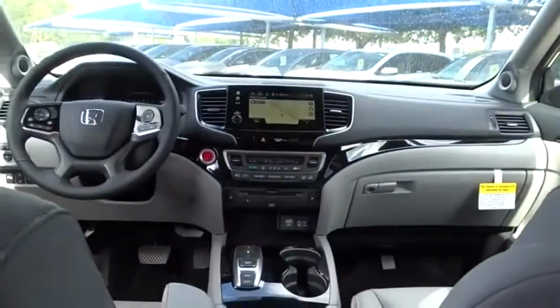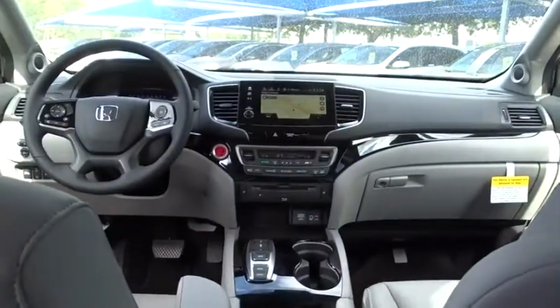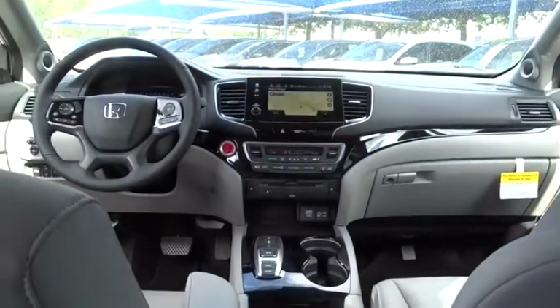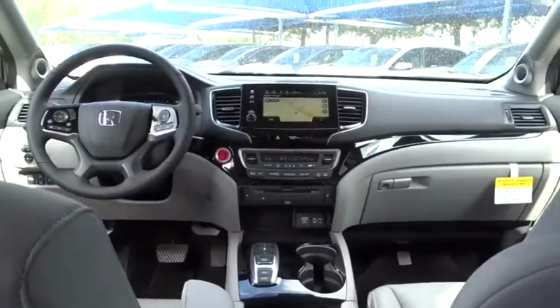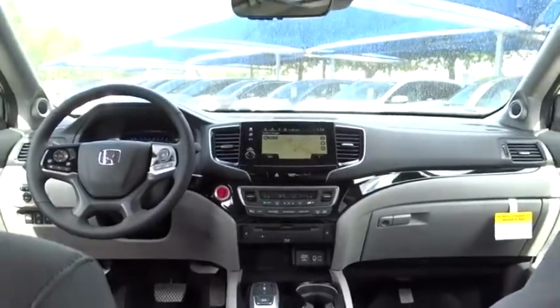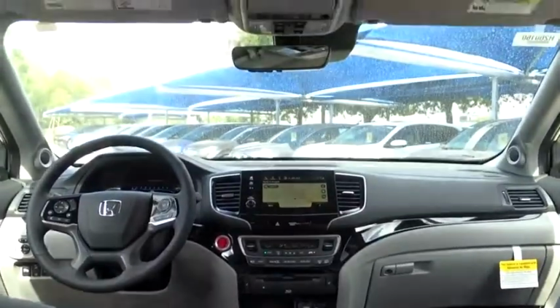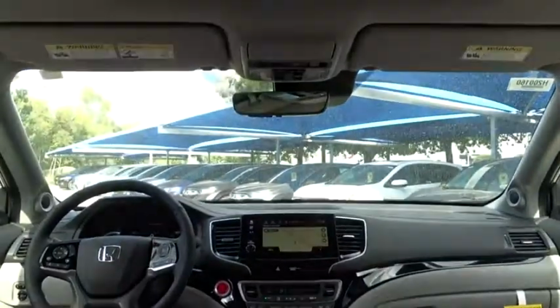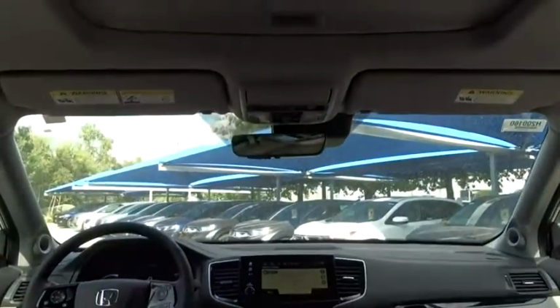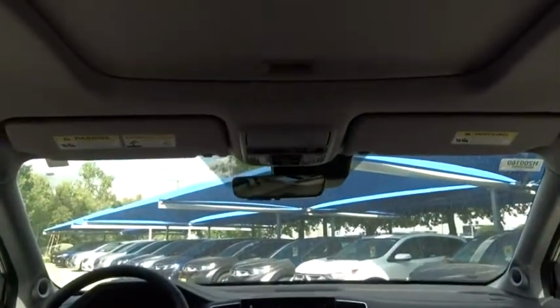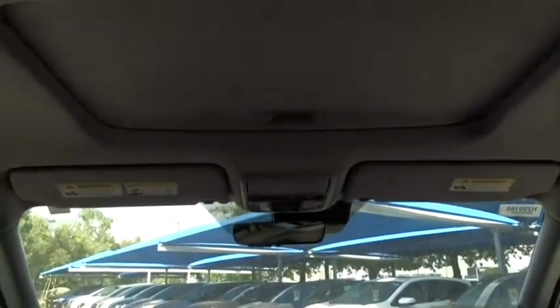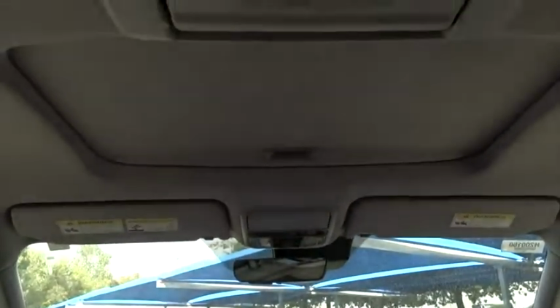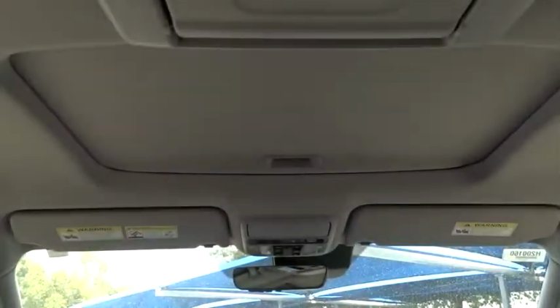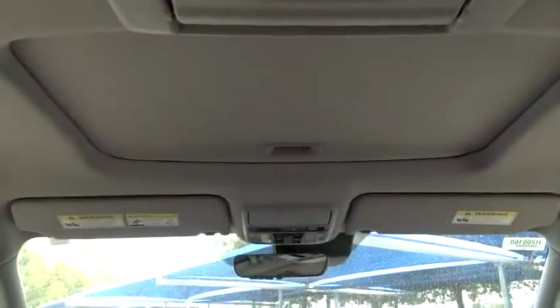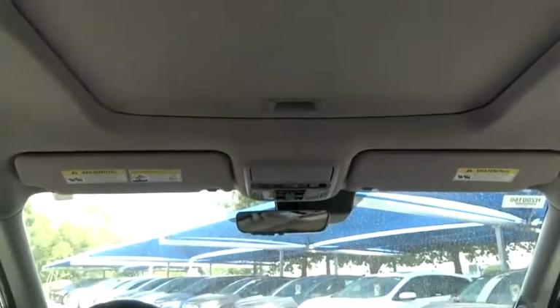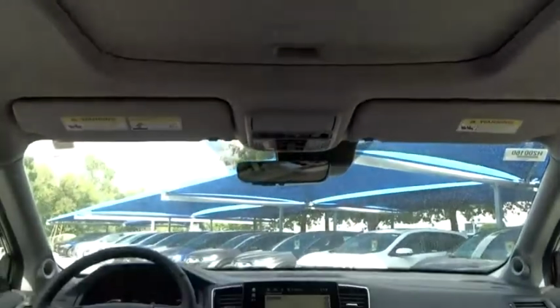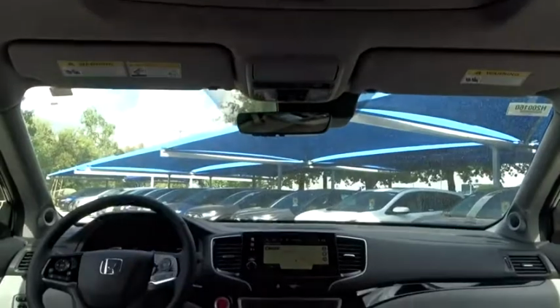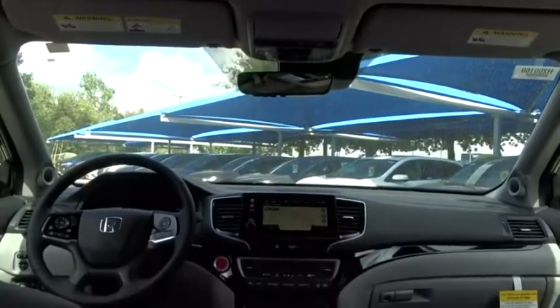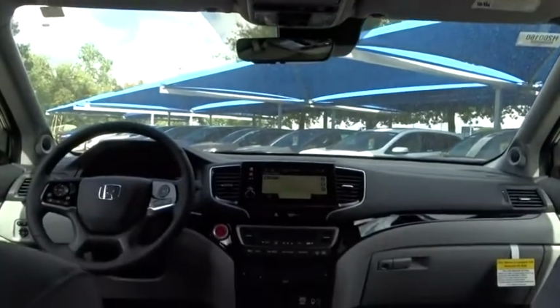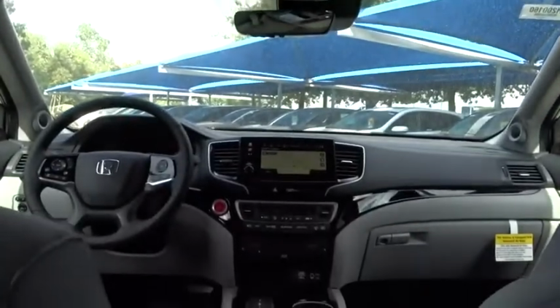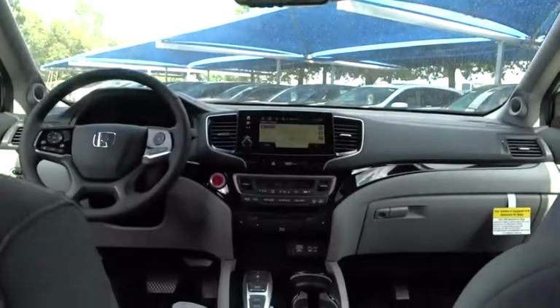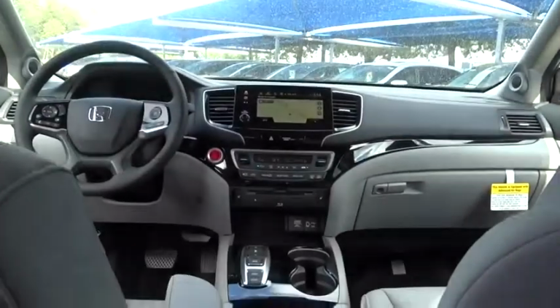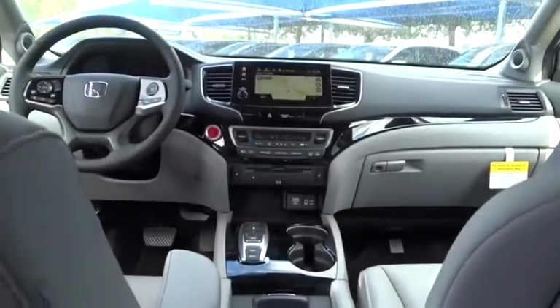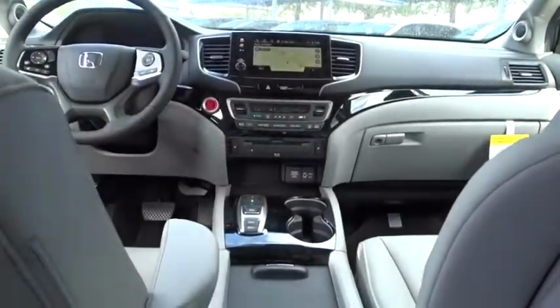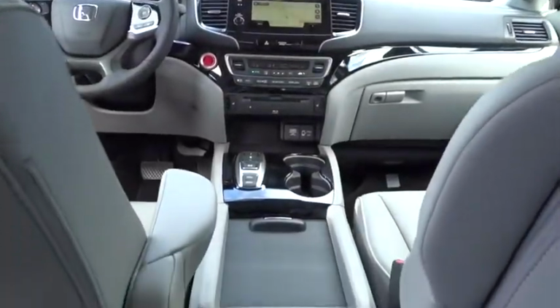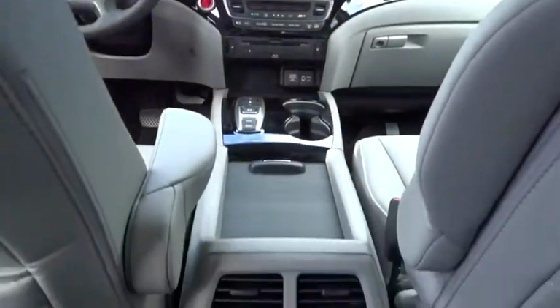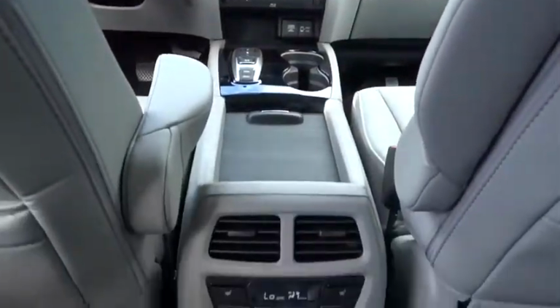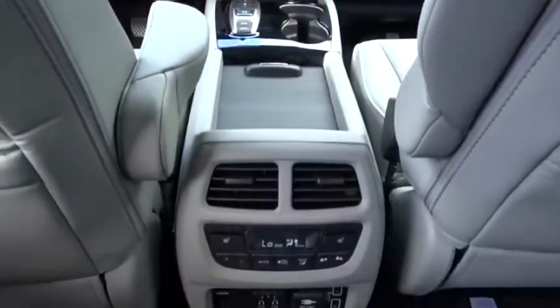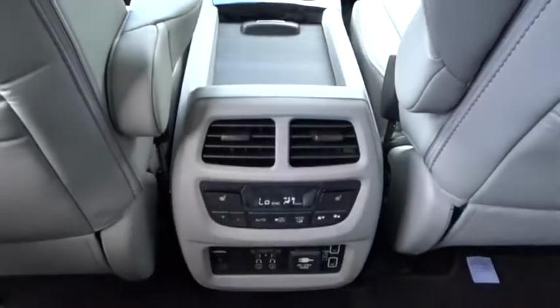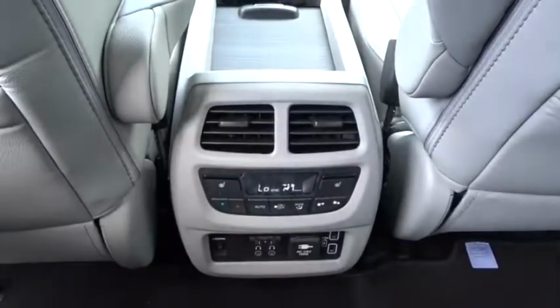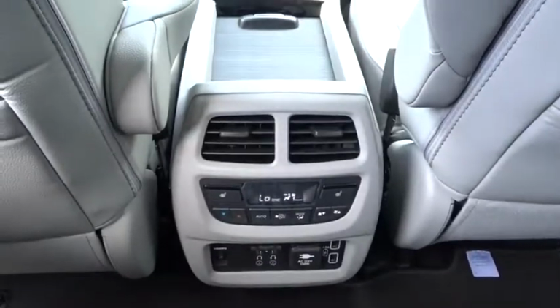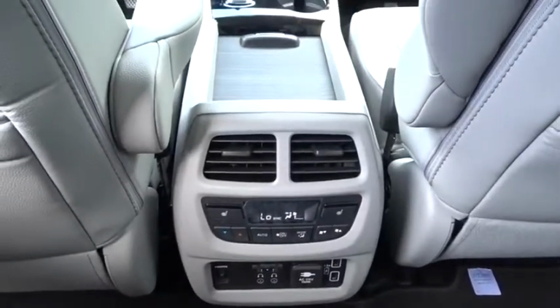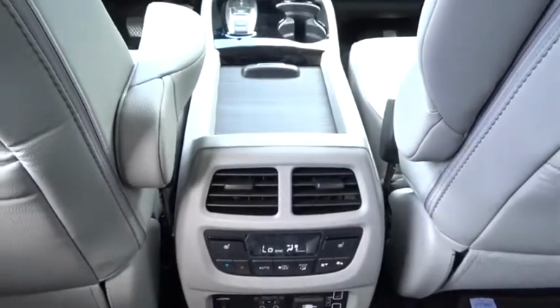Power passenger seat, stability control, lane departure warning, Bluetooth, leather wrapped steering wheel, front wheel drive, adjustable steering wheel, automatic transmission, power steering, four wheel disc brakes, keyless start.